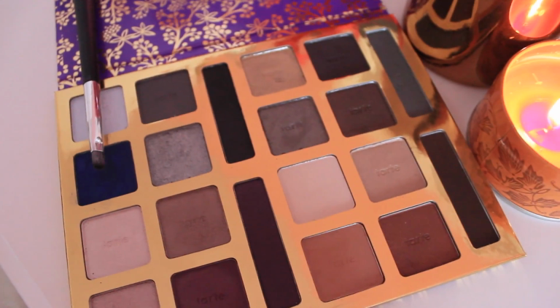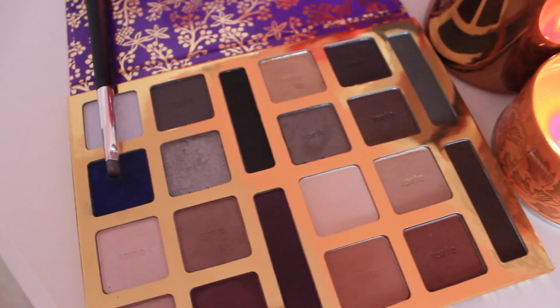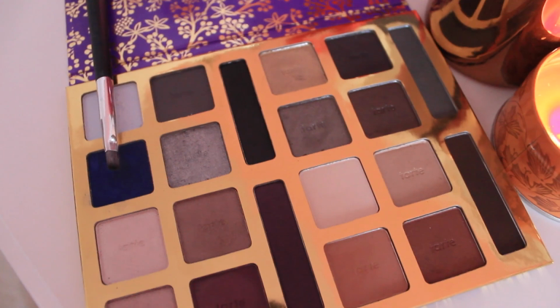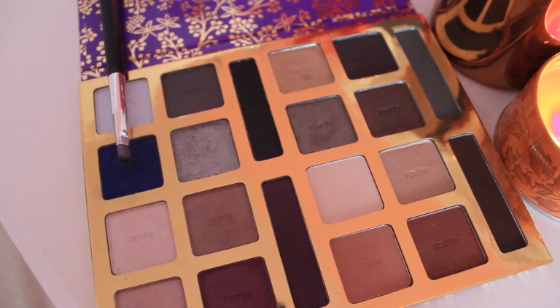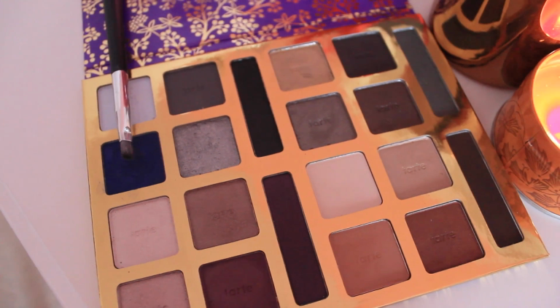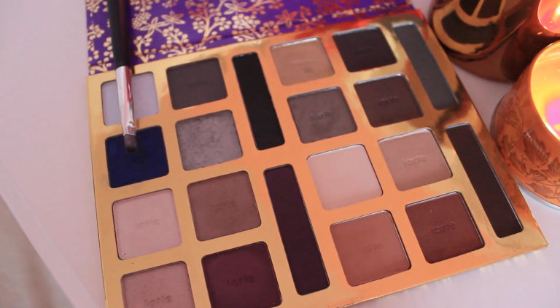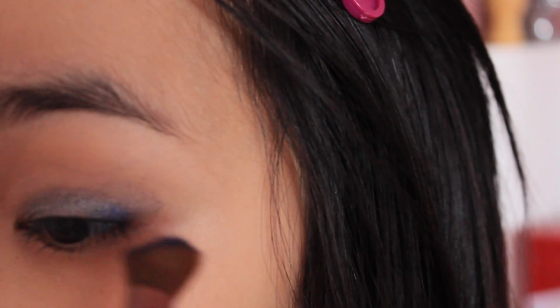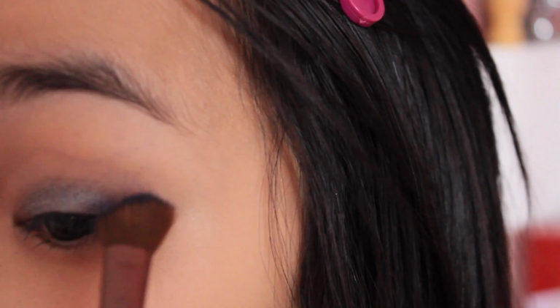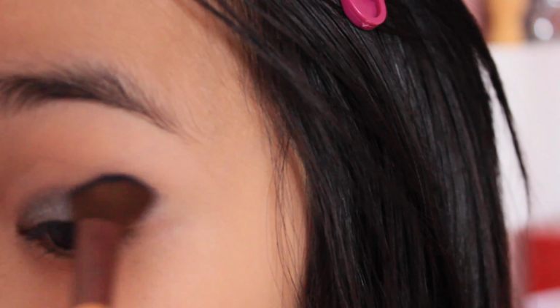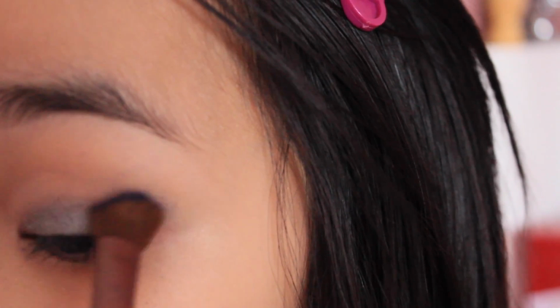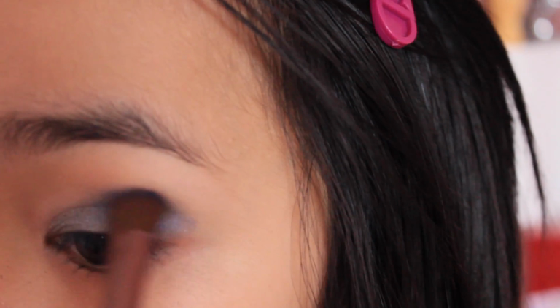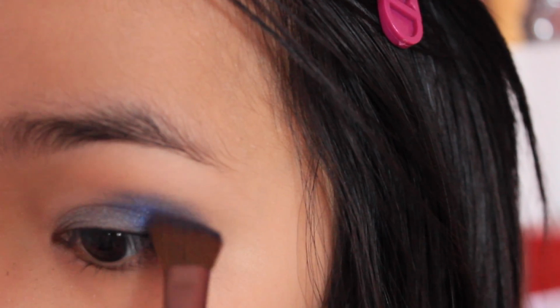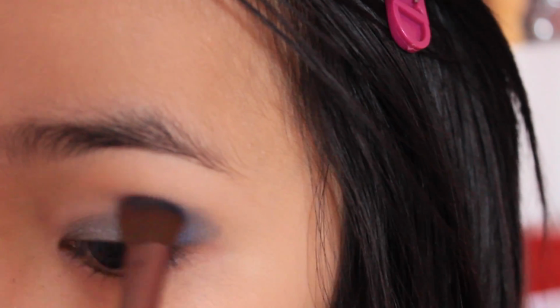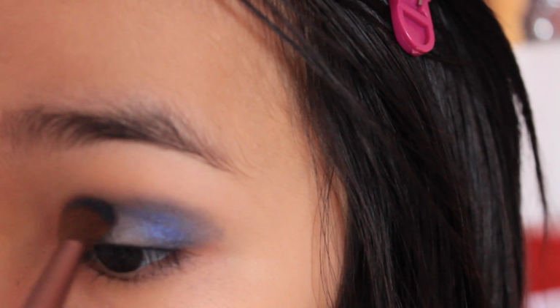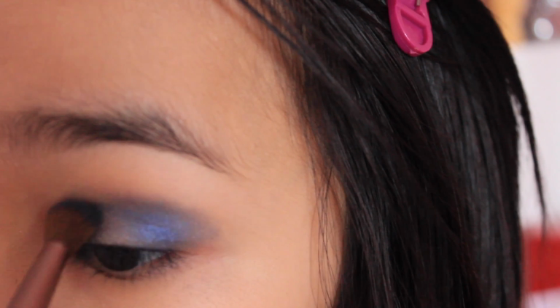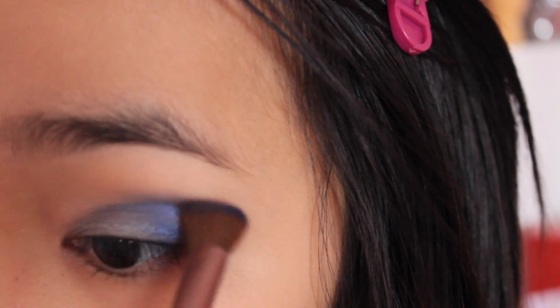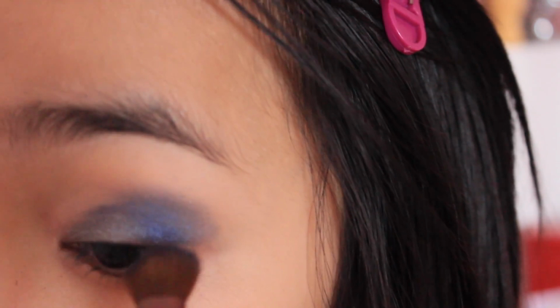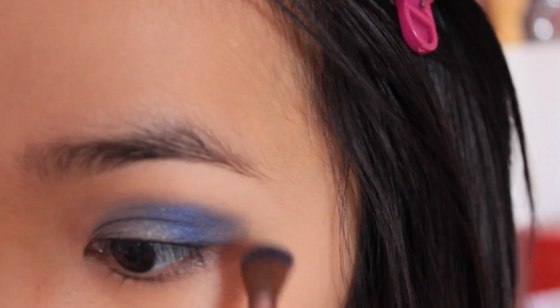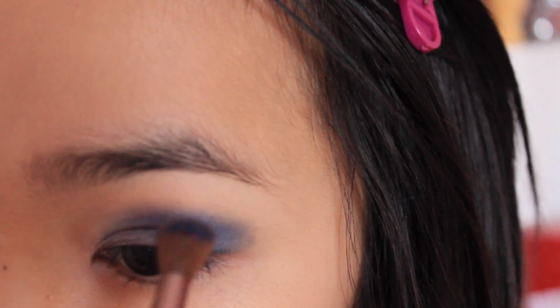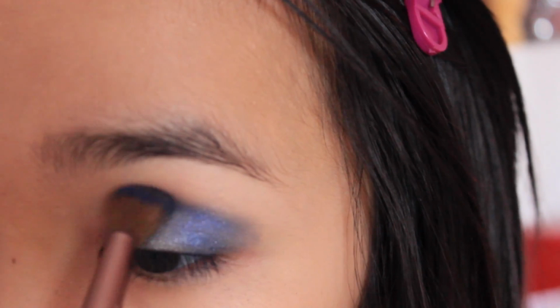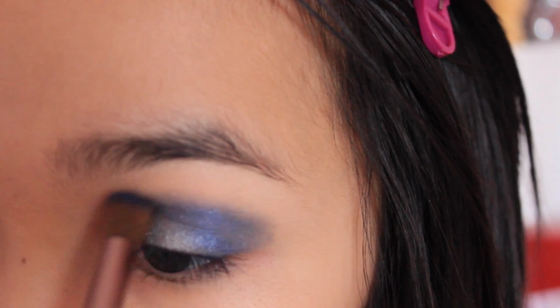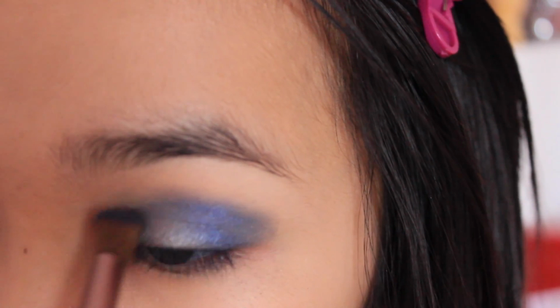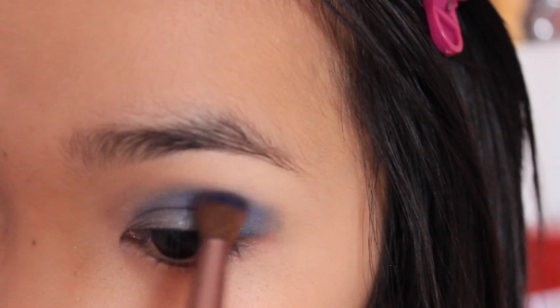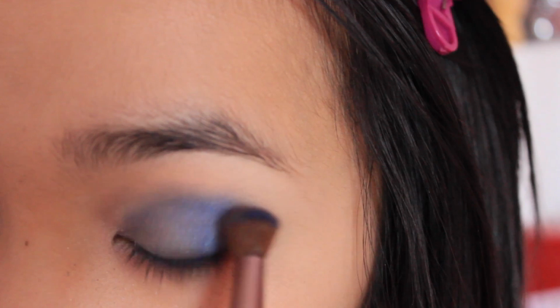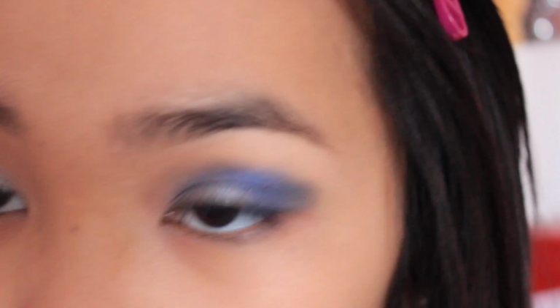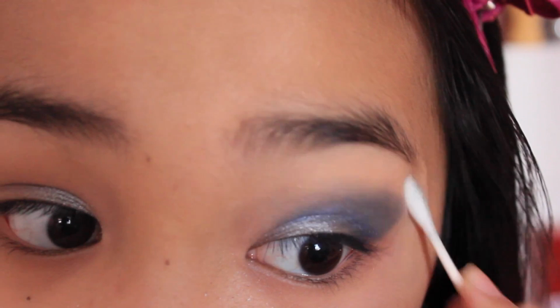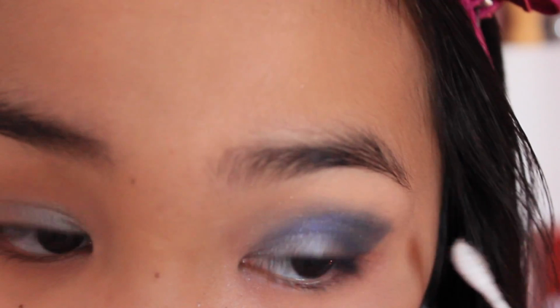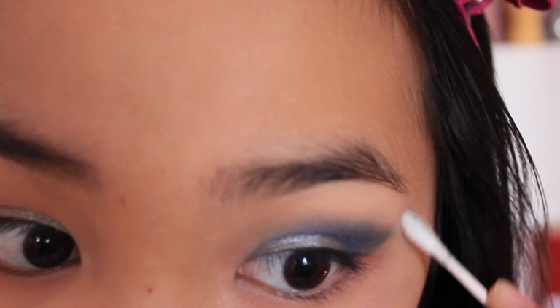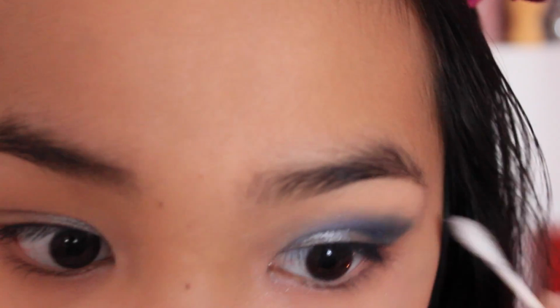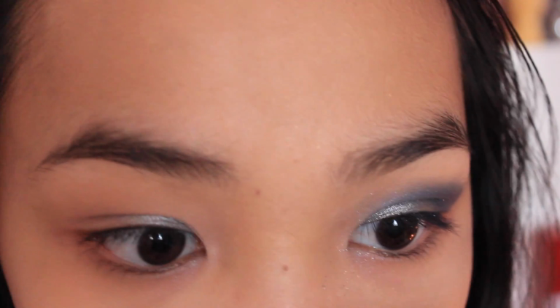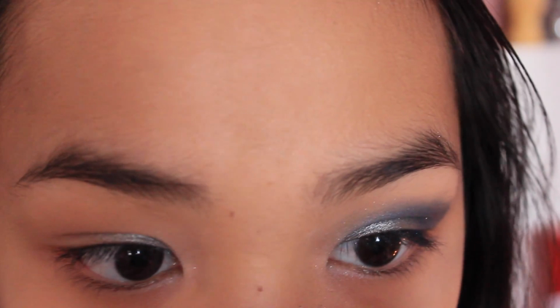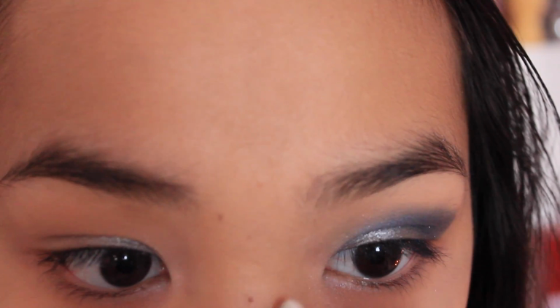Then taking the color Scott Skateboard, I'm just going to be applying this in a V shape on the crease area and on the rest of the eye area. We're going to create a V shape so it looks a little more winged out — kind of a winged eyeshadow look — and of course clean it up if you need more precision.